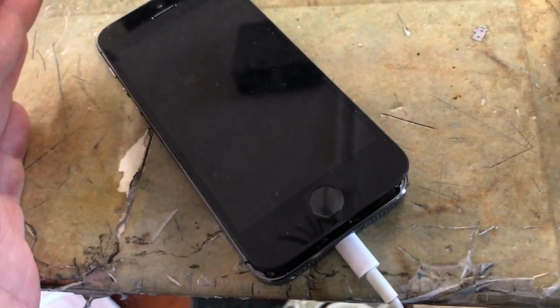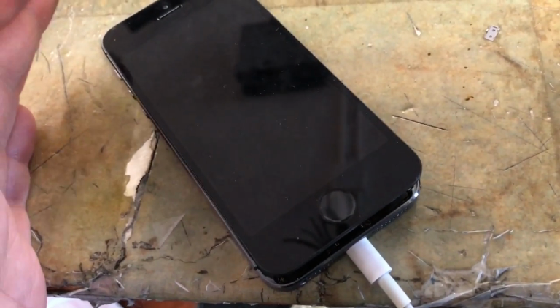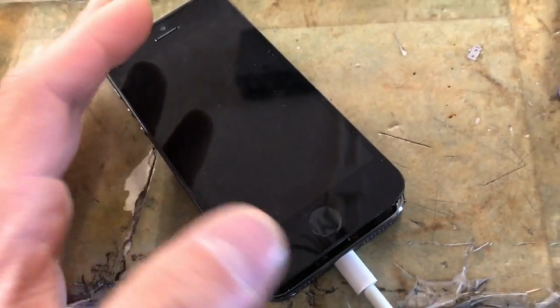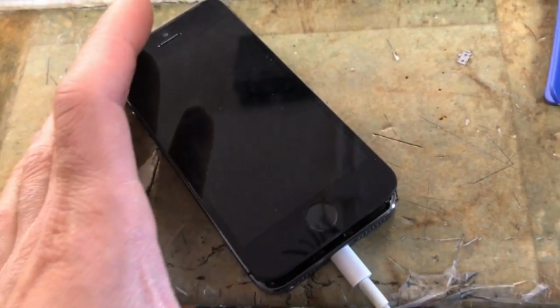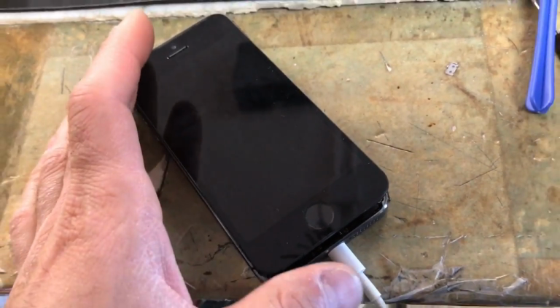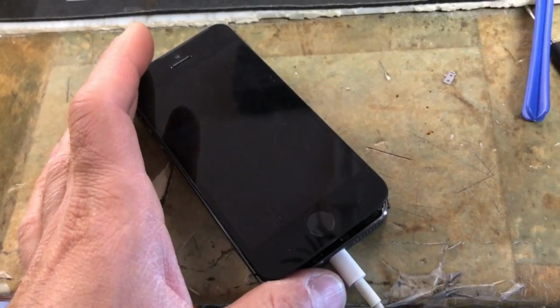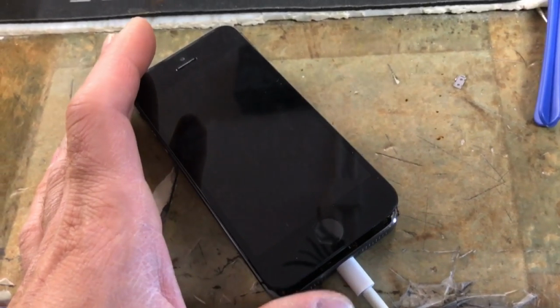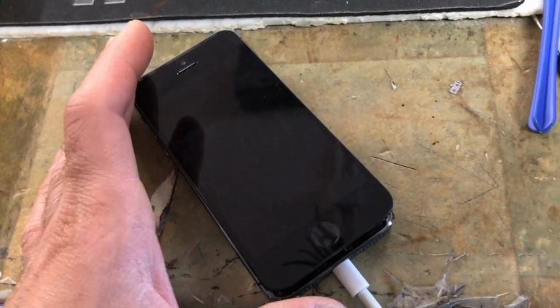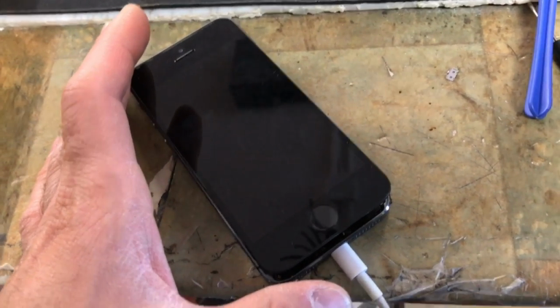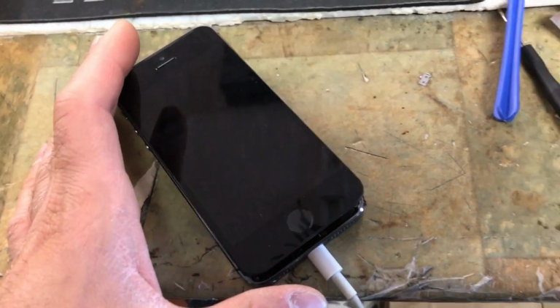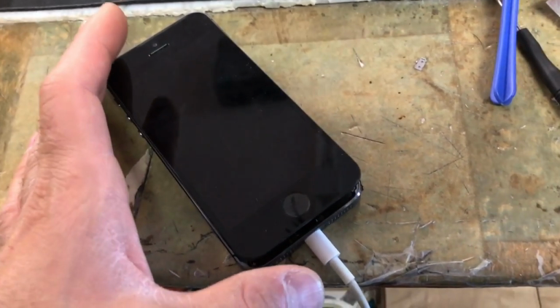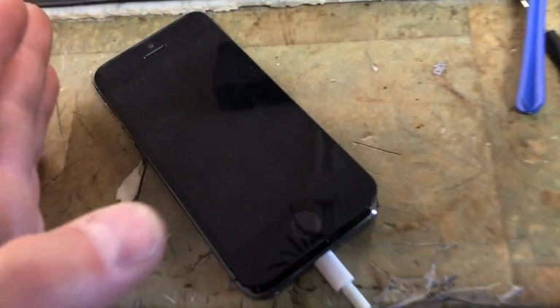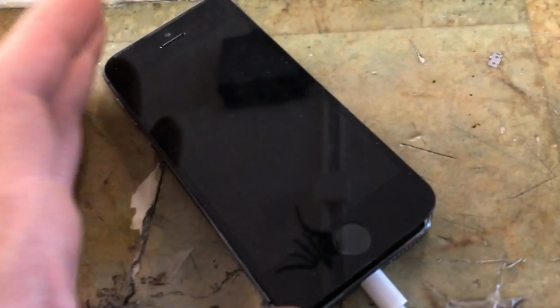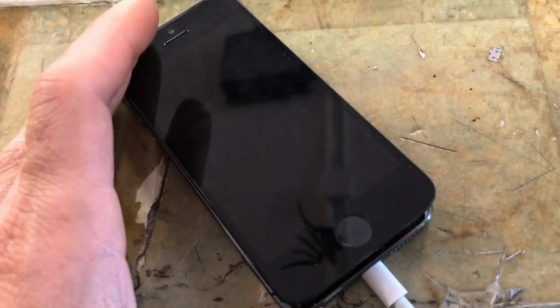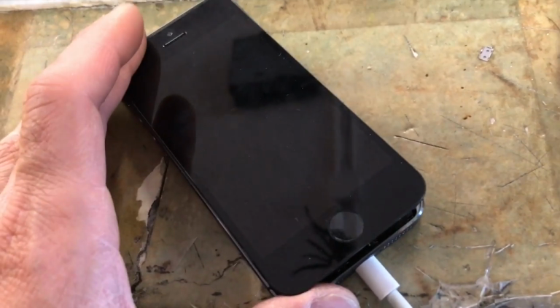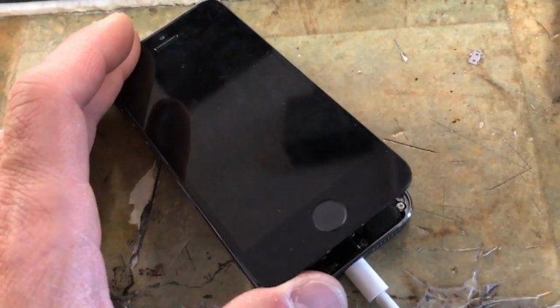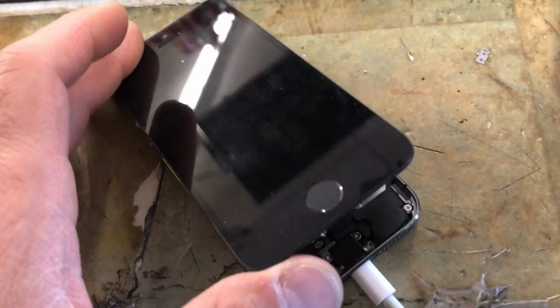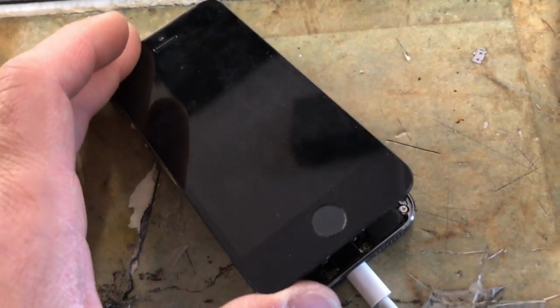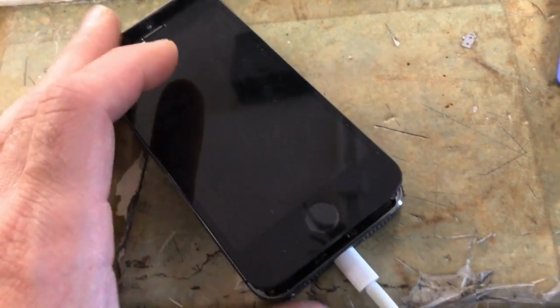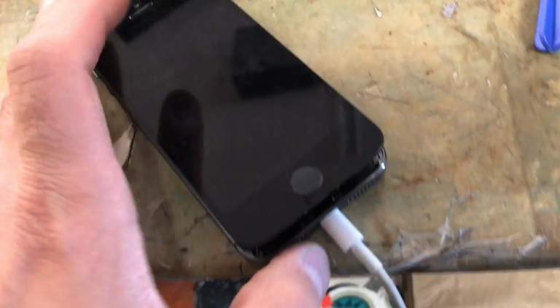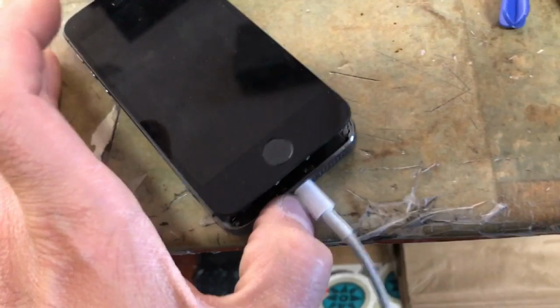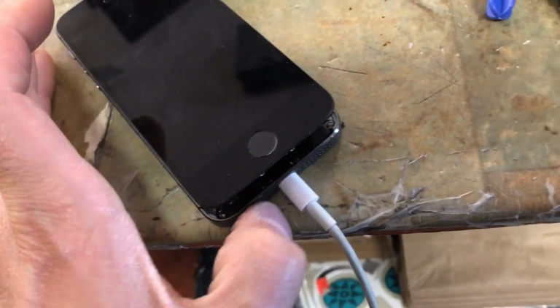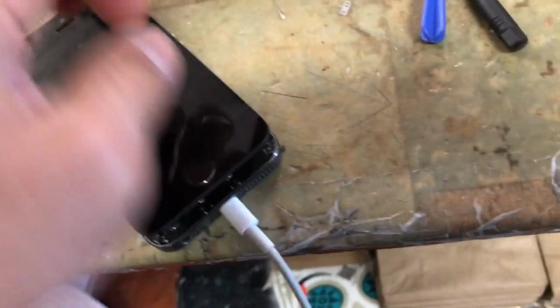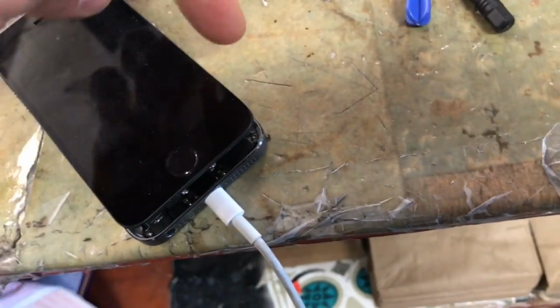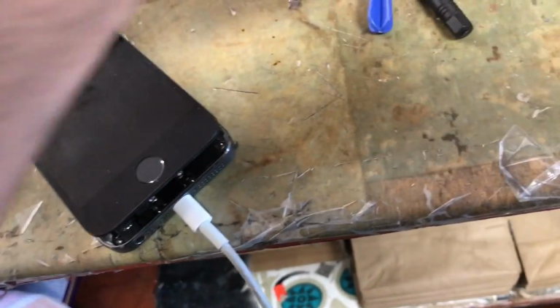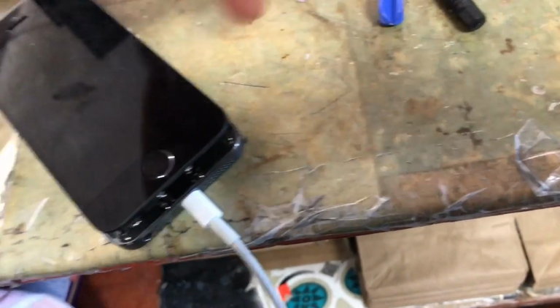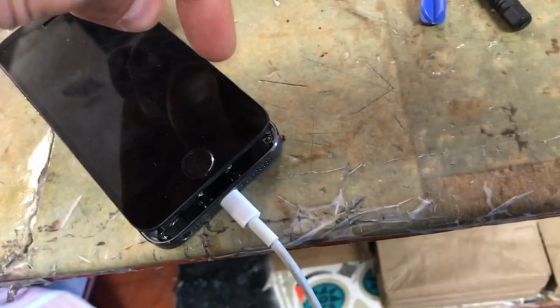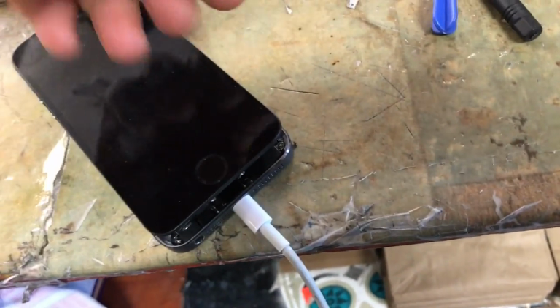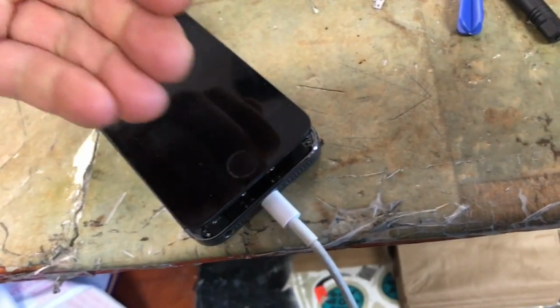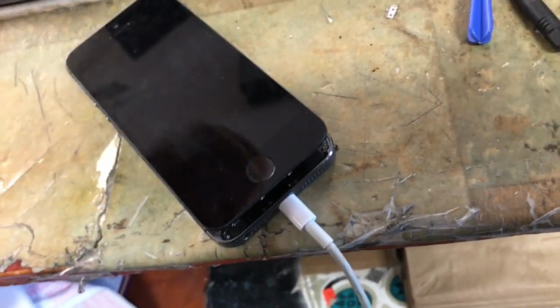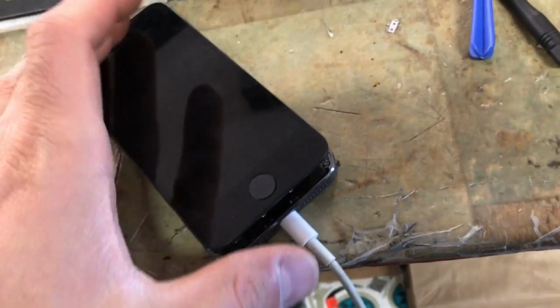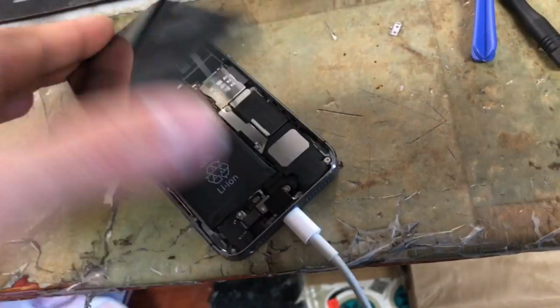I've done about 20 of these where I fix screens at this store and they quit working. People bring them in. So what you're going to do is unscrew the two screws, take a razor blade, pry open your screen, and lift it up this way.